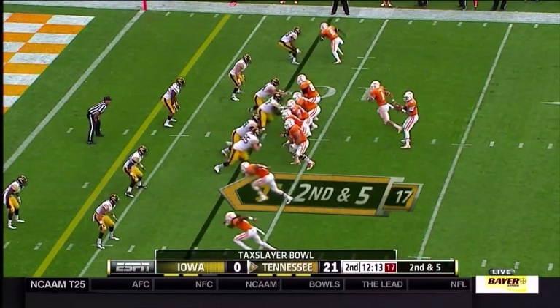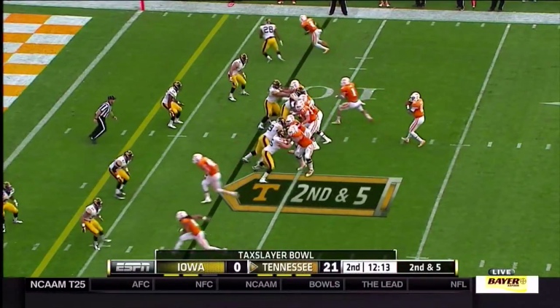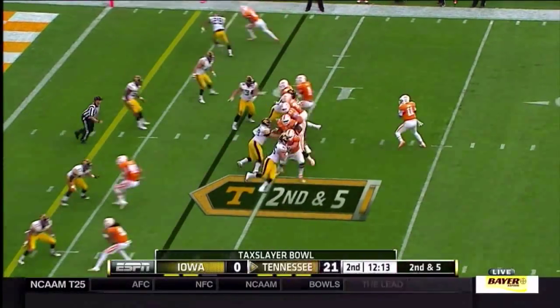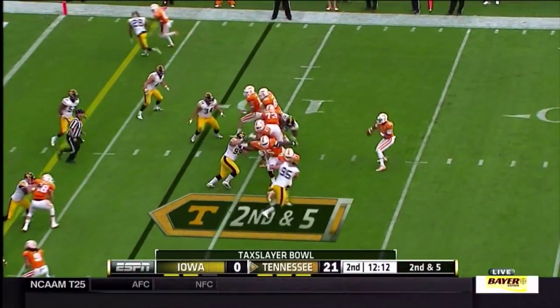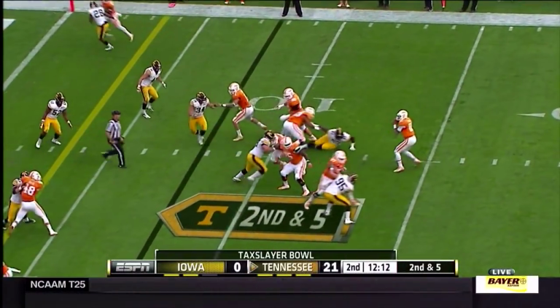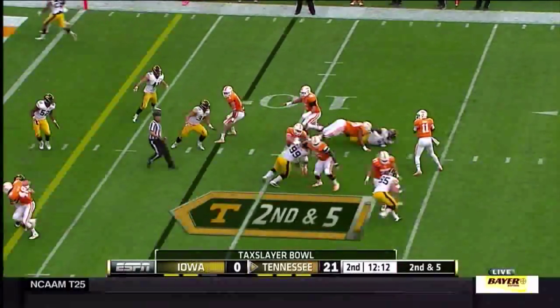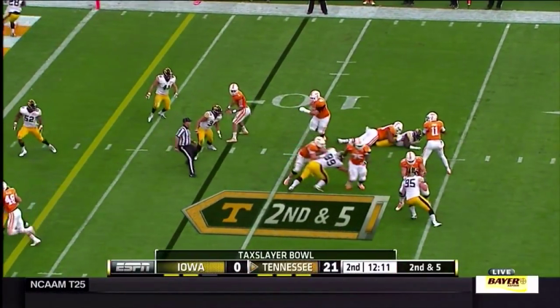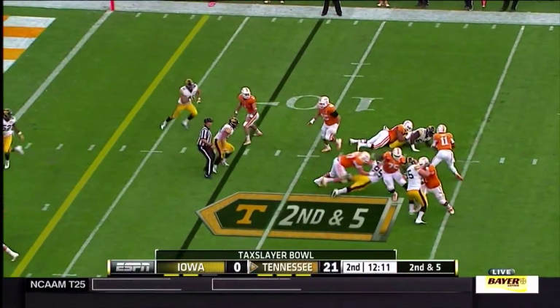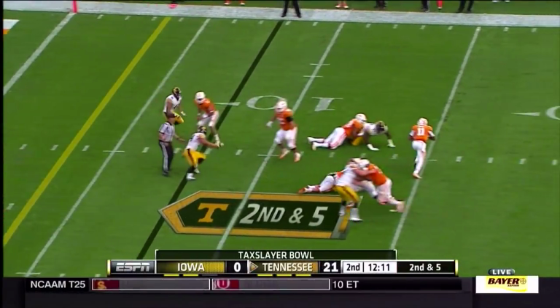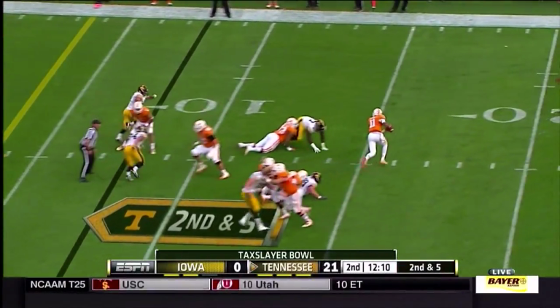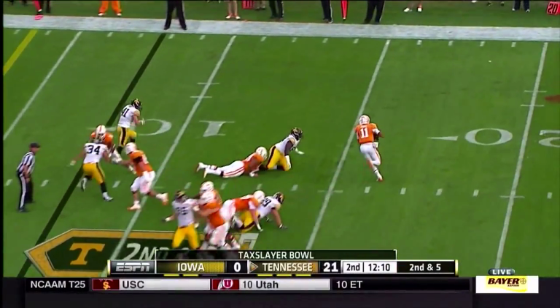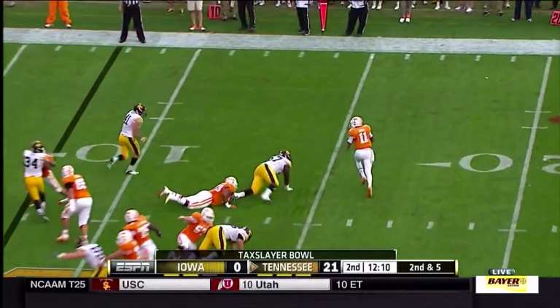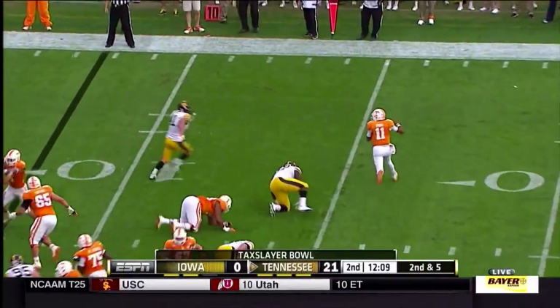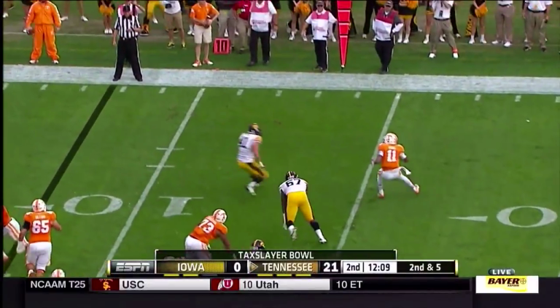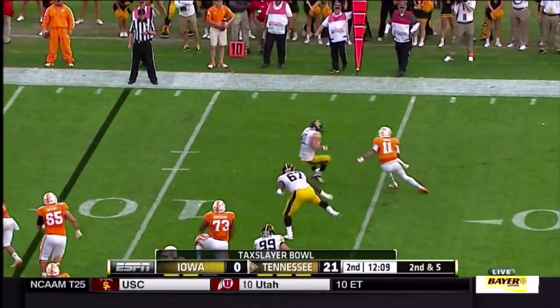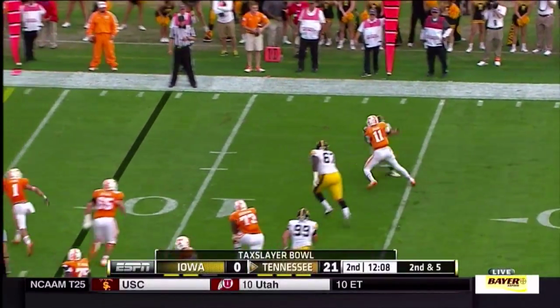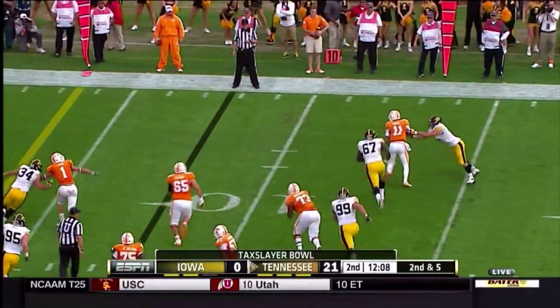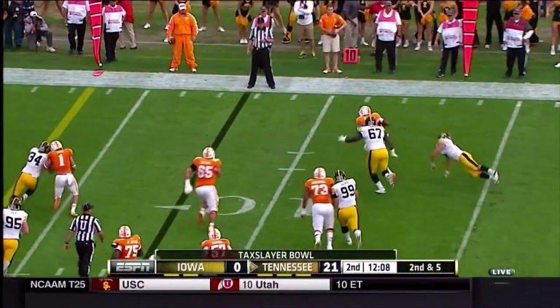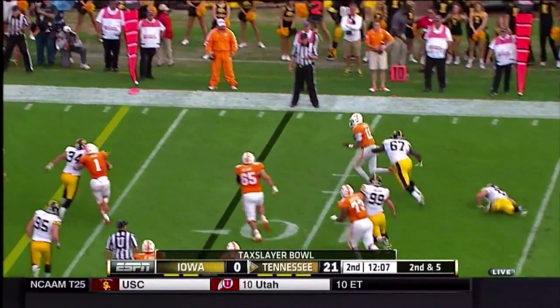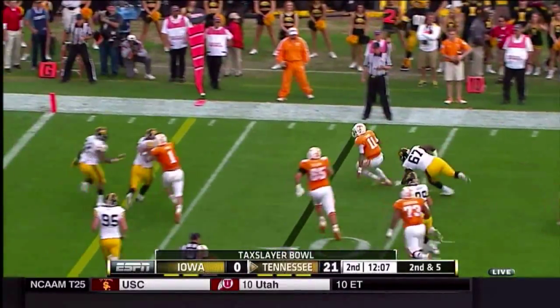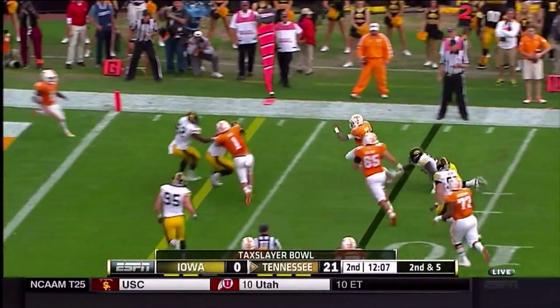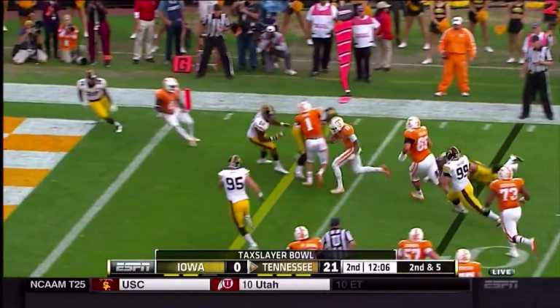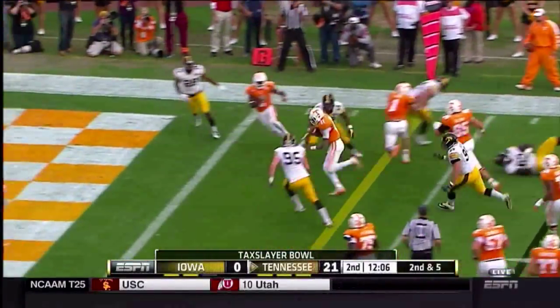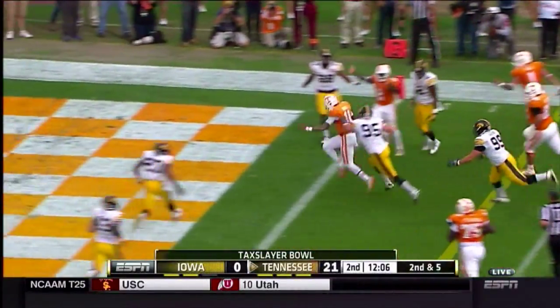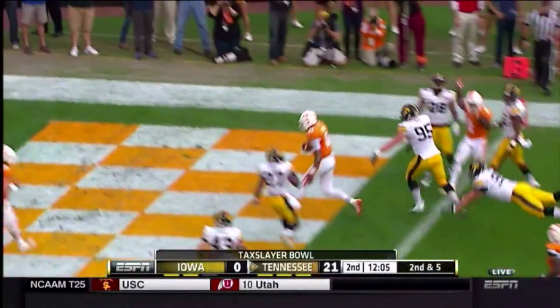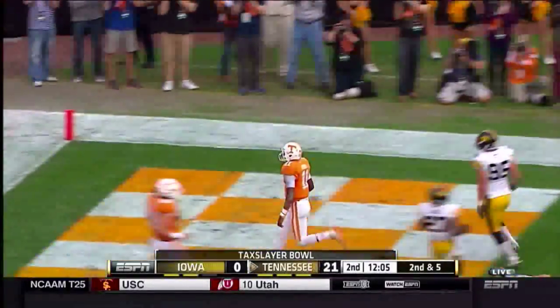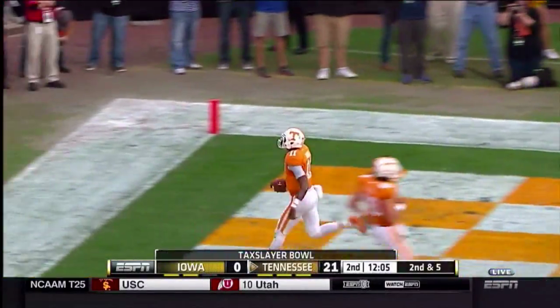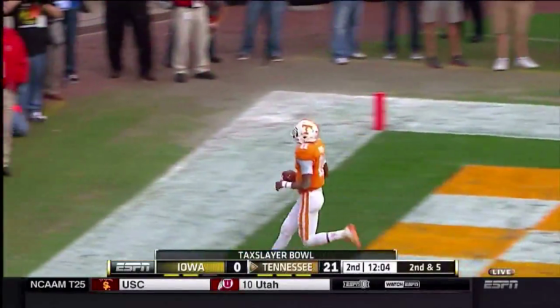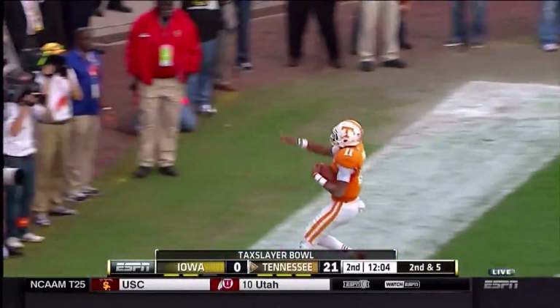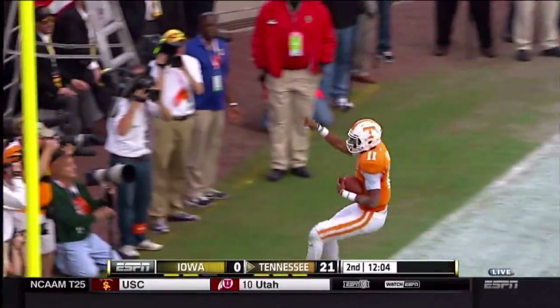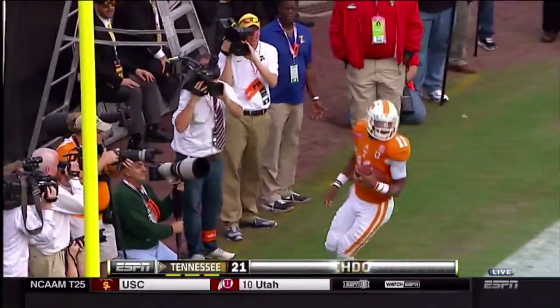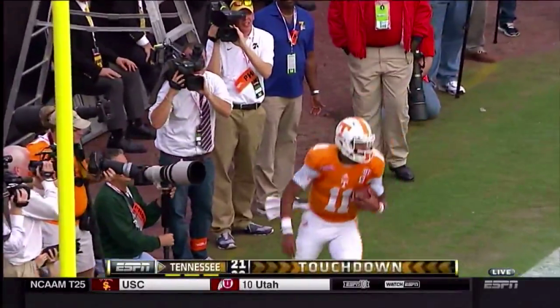Dobbs out of the shotgun, back to throw. Pump fake. Looks. Now he rolls right. Fakes. Takes off running. Gets to the five, gets to the end zone. Touchdown, Tennessee.